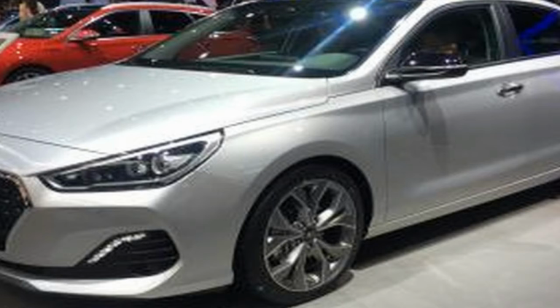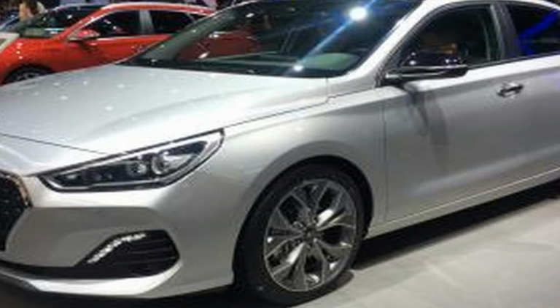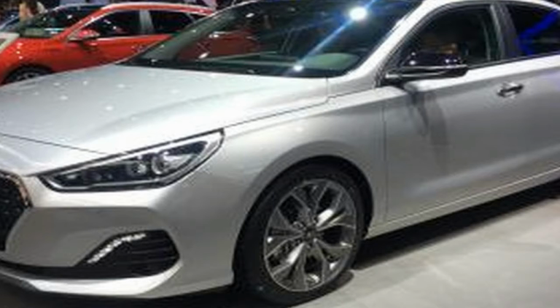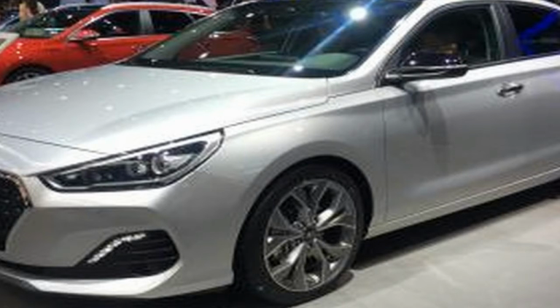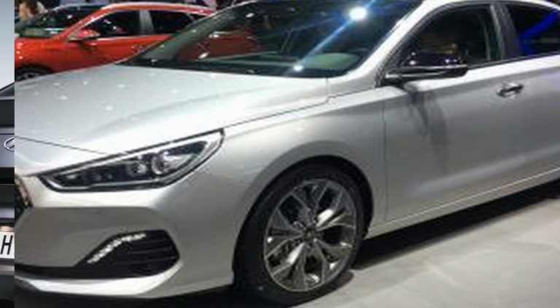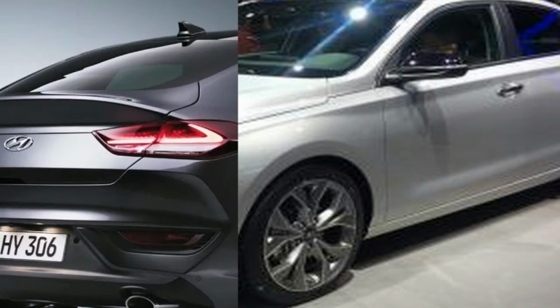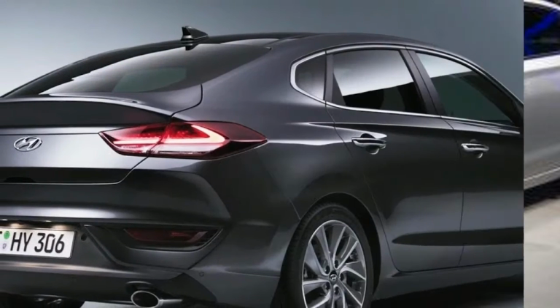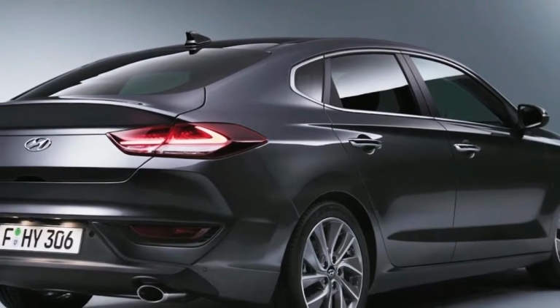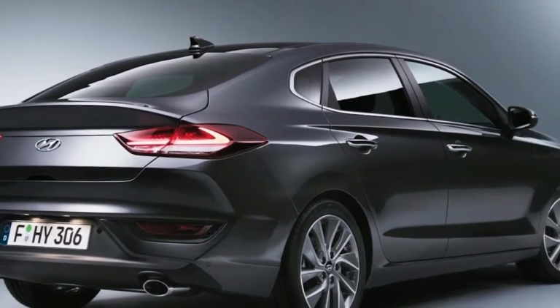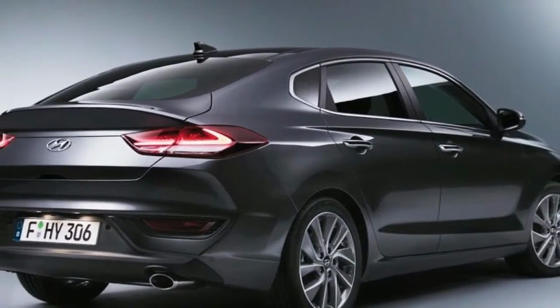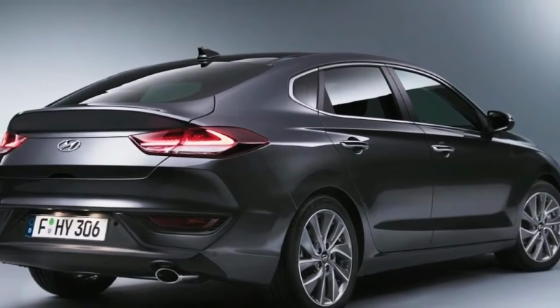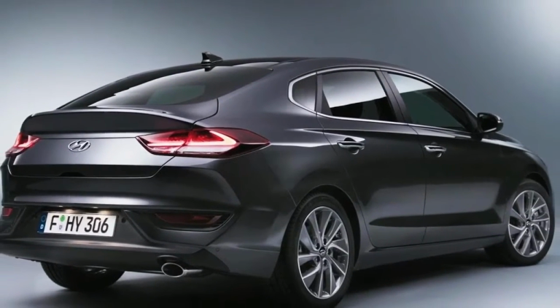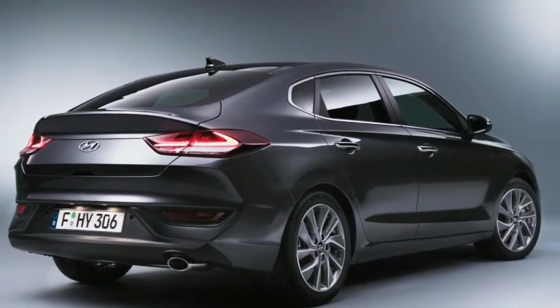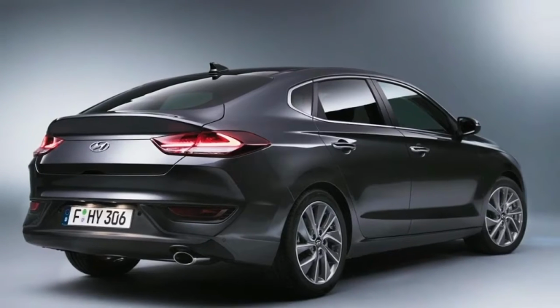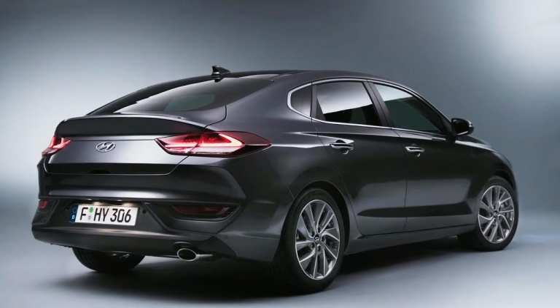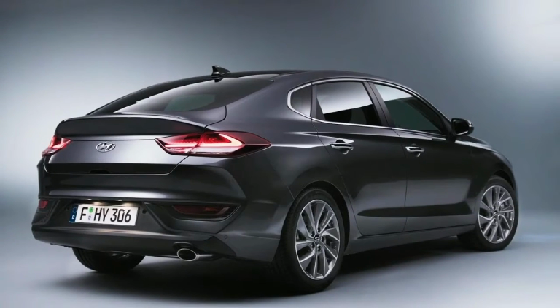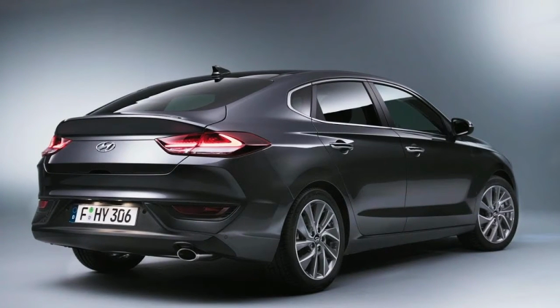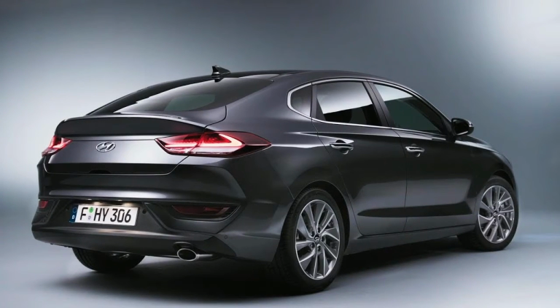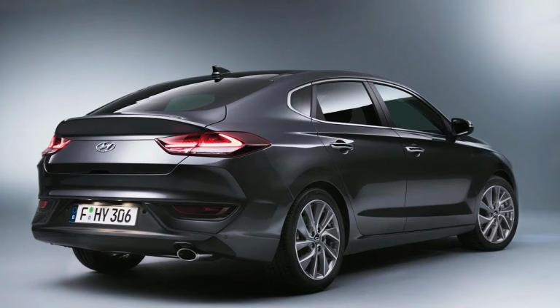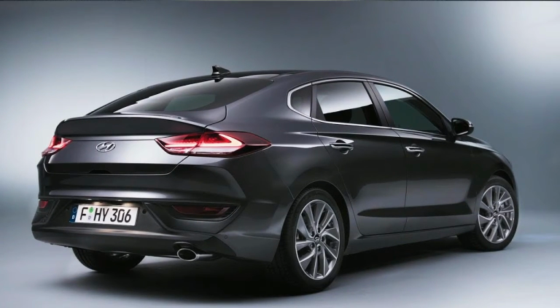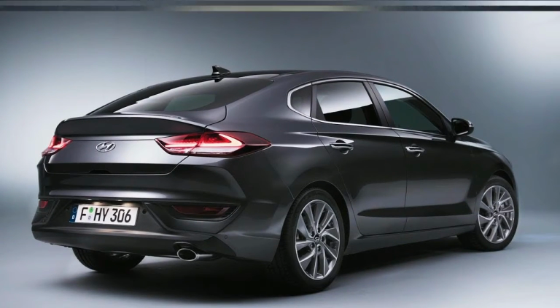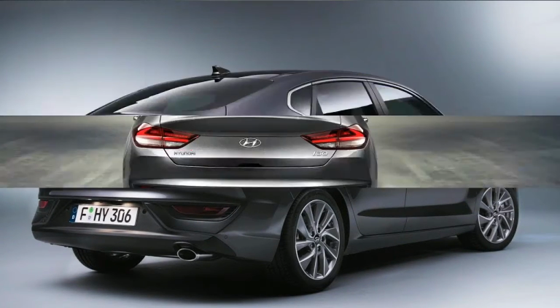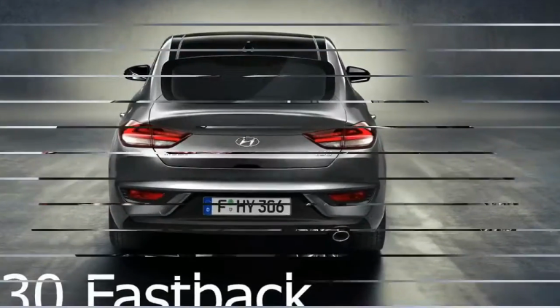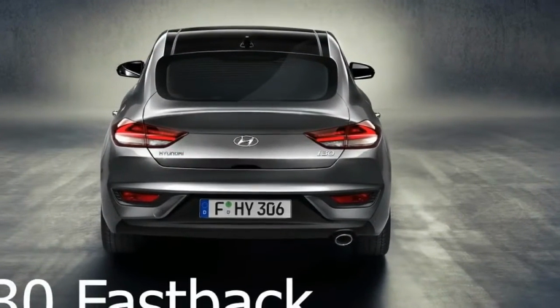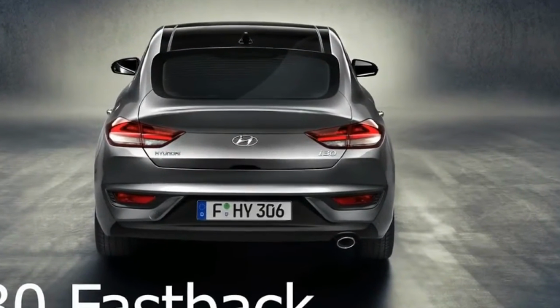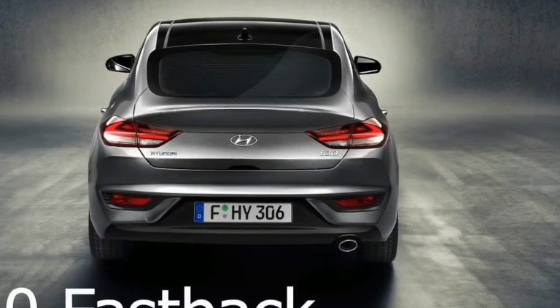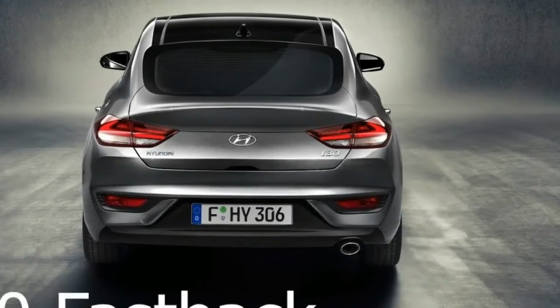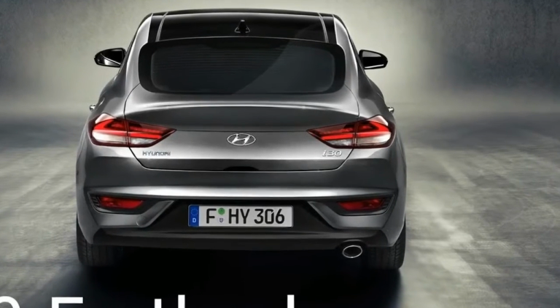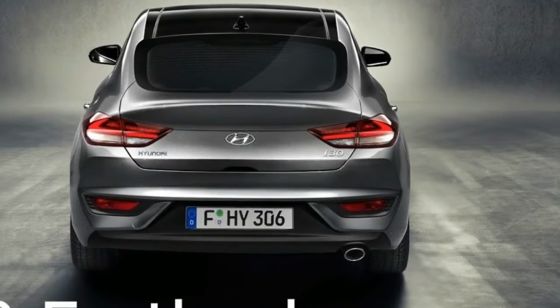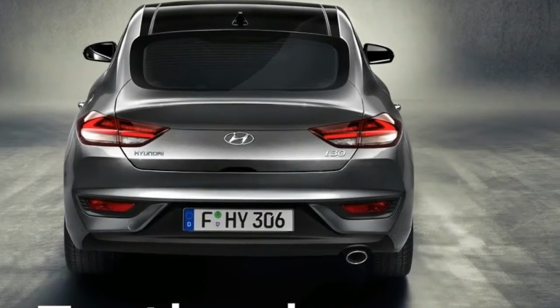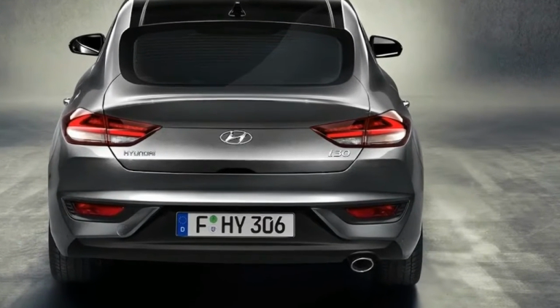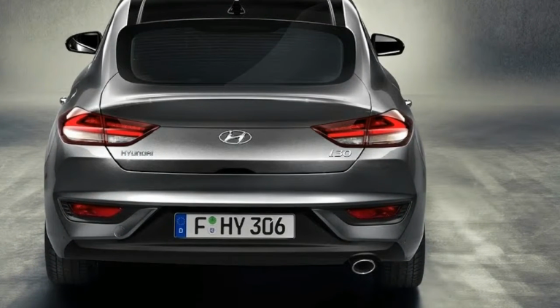Using classic automotive design codes, the roof has been lowered by 25mm compared with the i30 5-door, enhancing the car's wide stance on the road, improving aerodynamics and creating a dramatic impression.